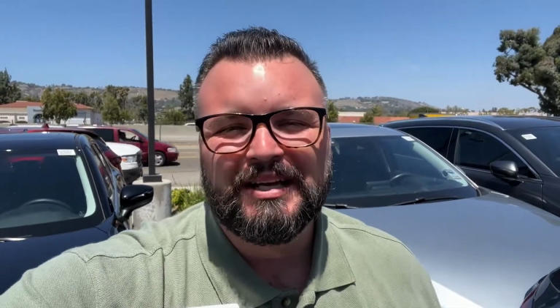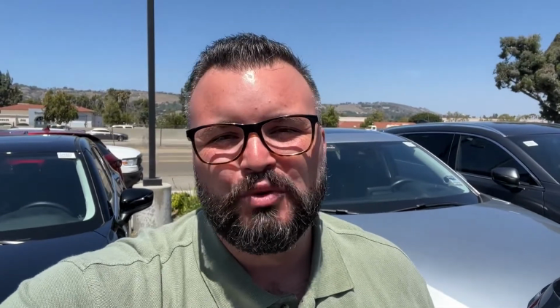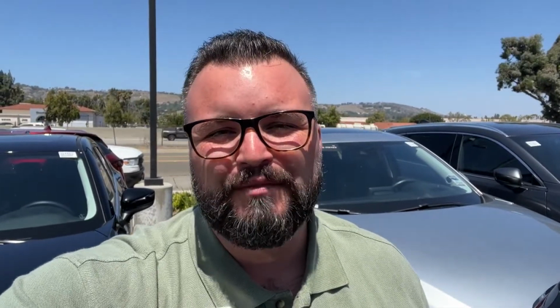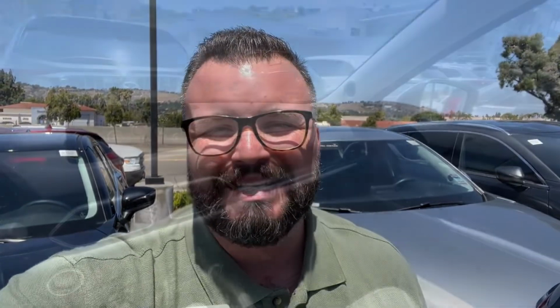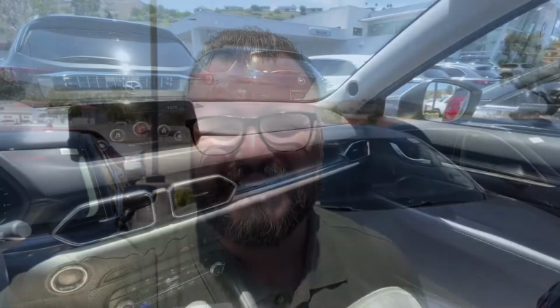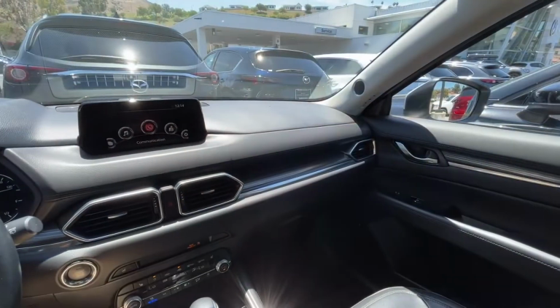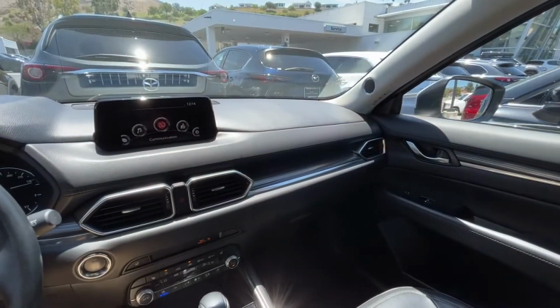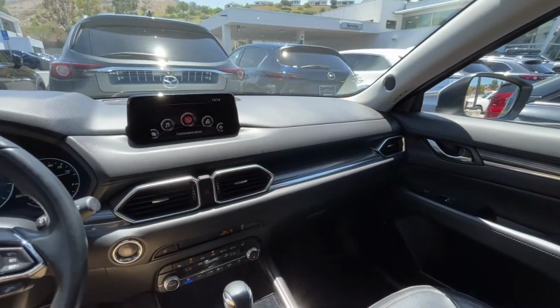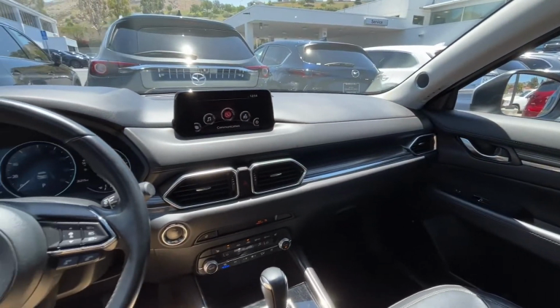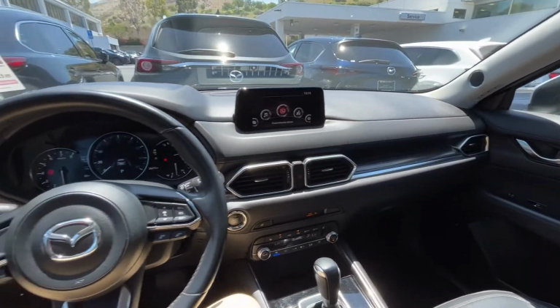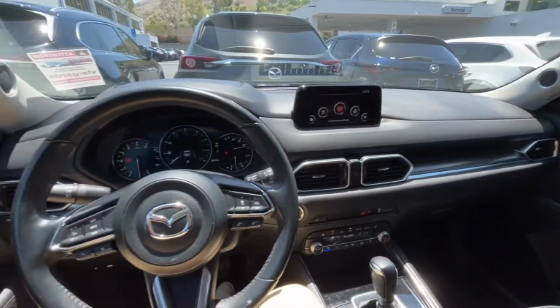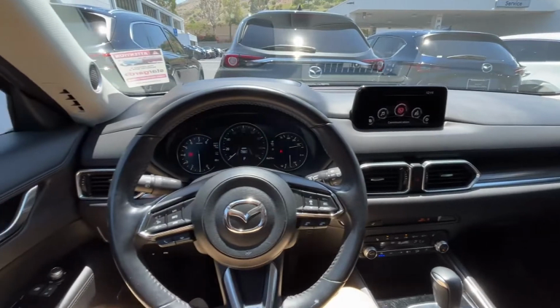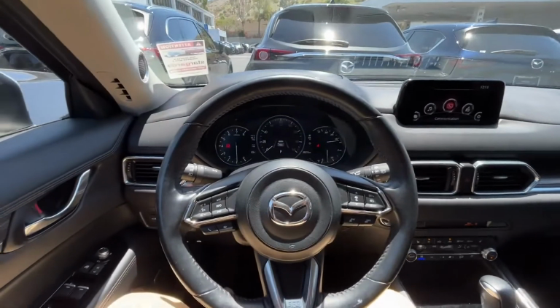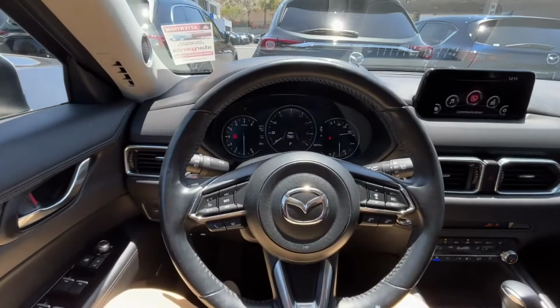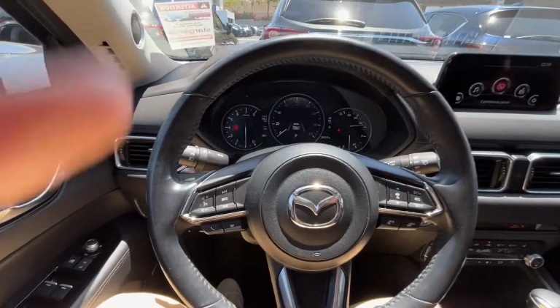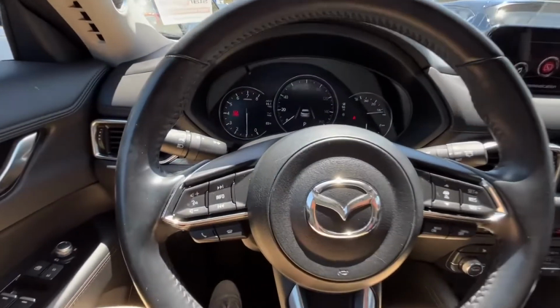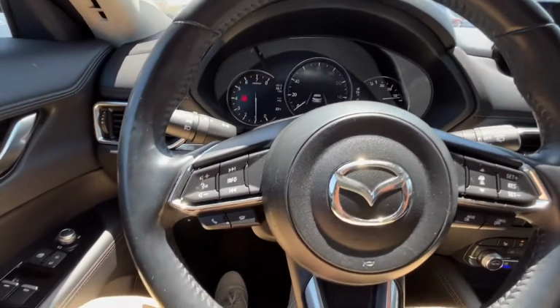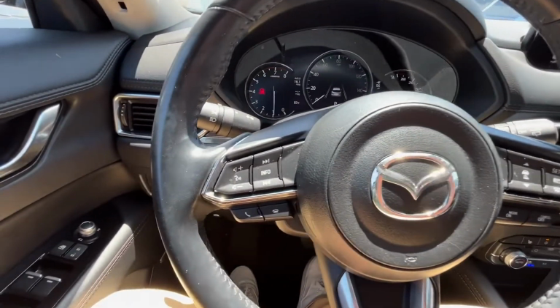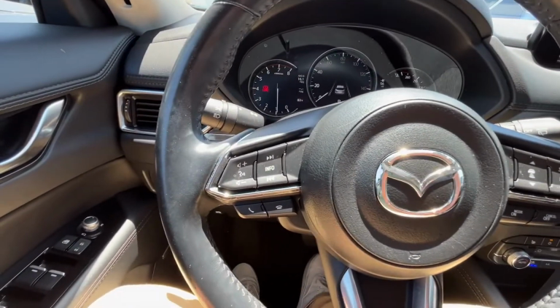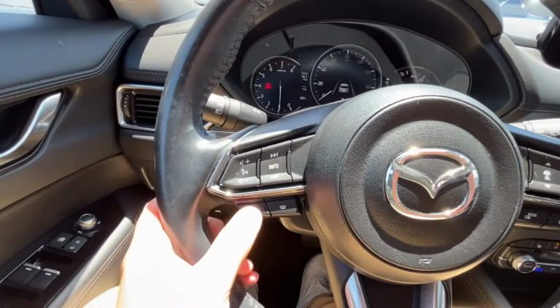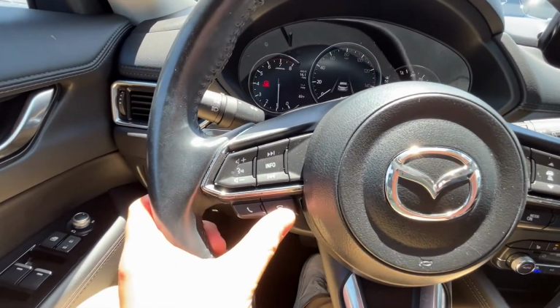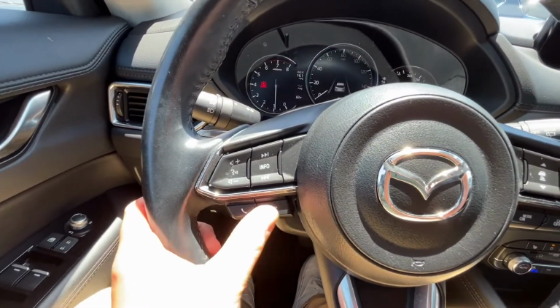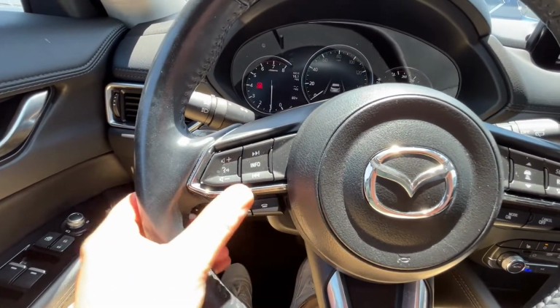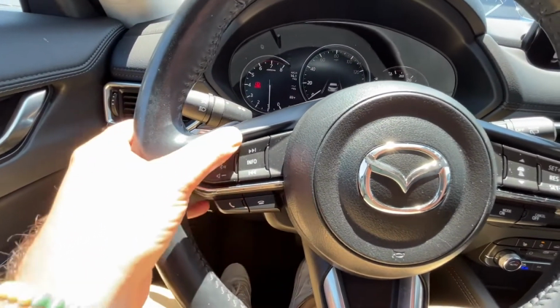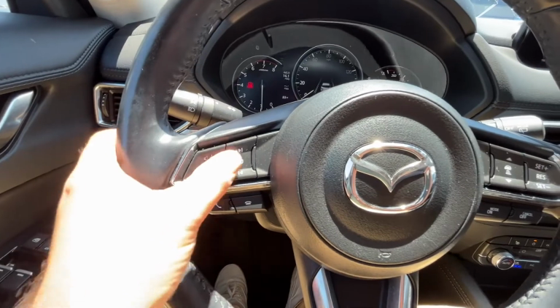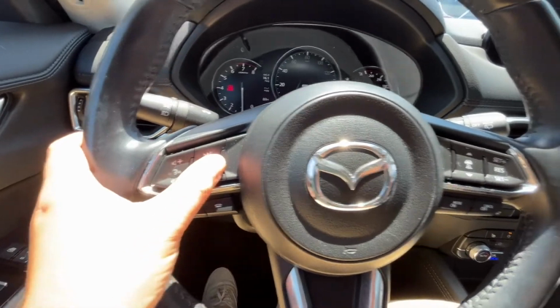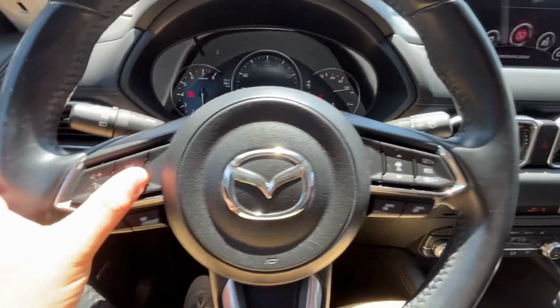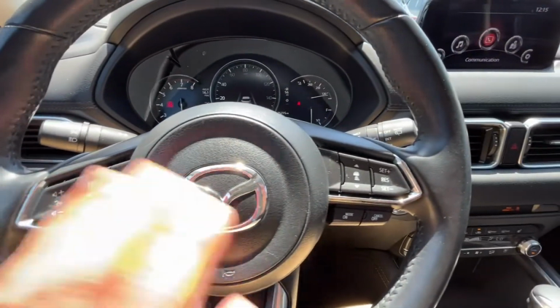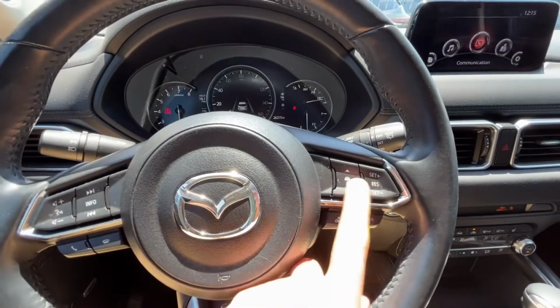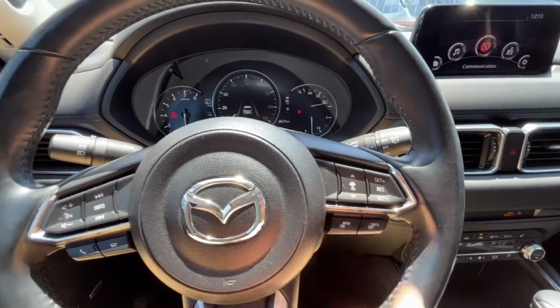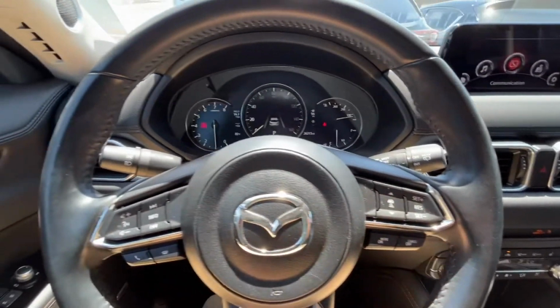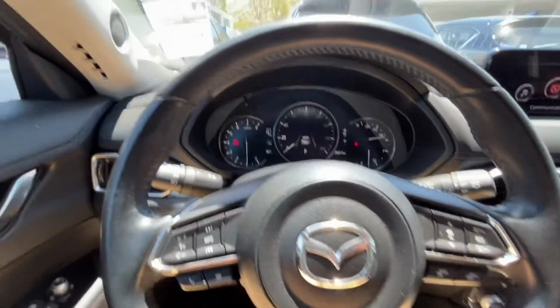I'm going to give you a quick preview of the inside. Here is a look on the inside of the vehicle, starting here with your steering wheel. You see you have everything at your fingertips — you can answer and hang up phone calls, change the volume and the station, even set your adaptive cruise control.